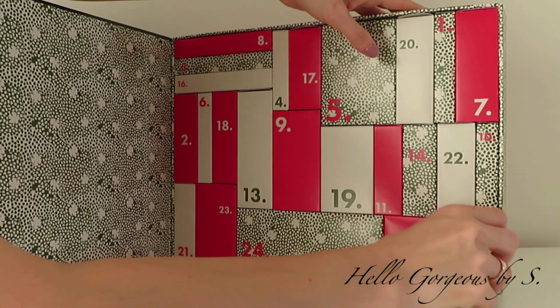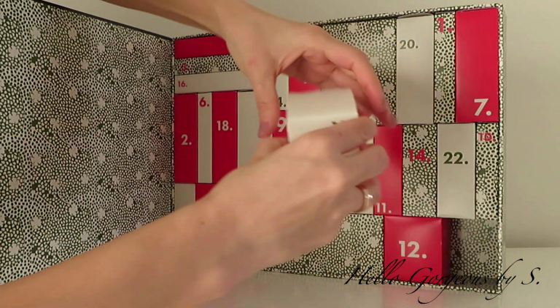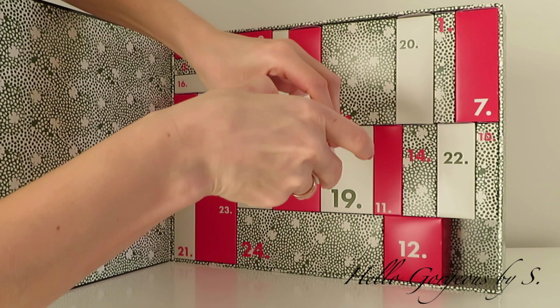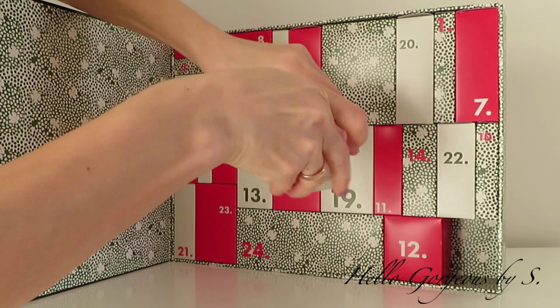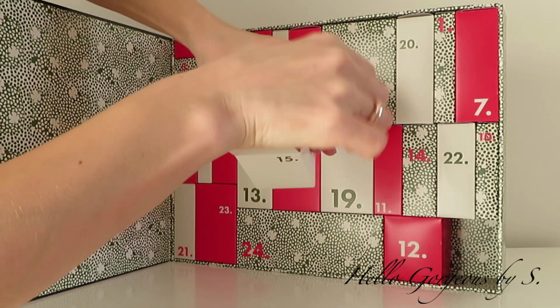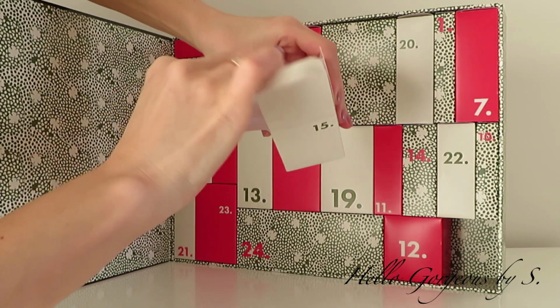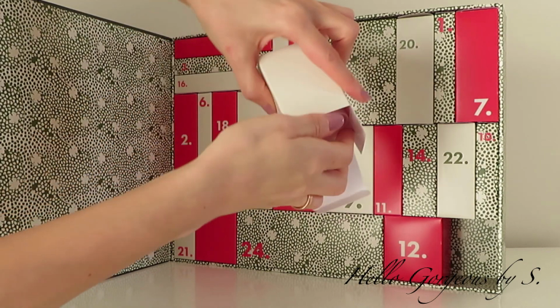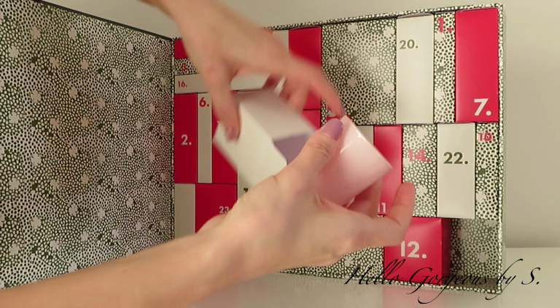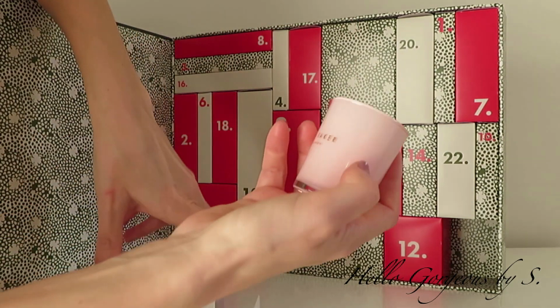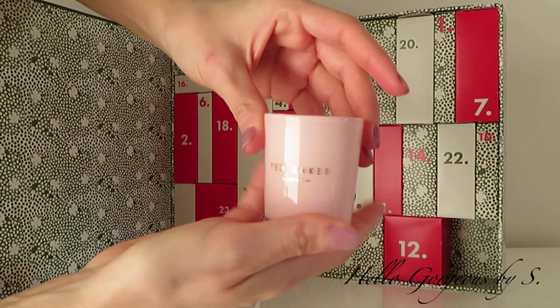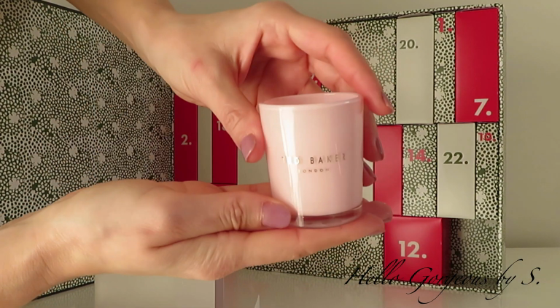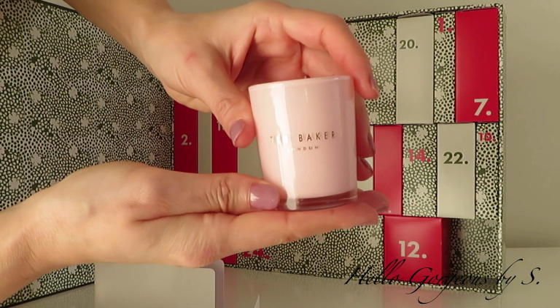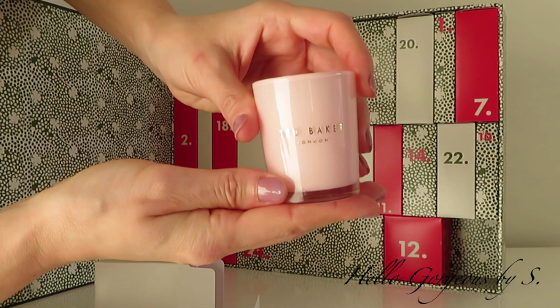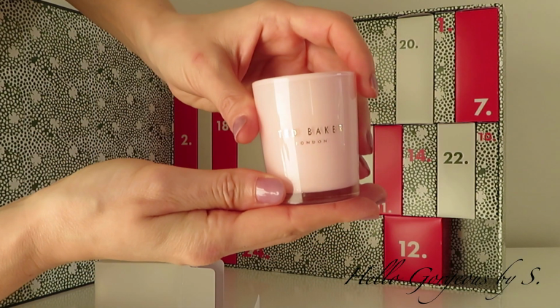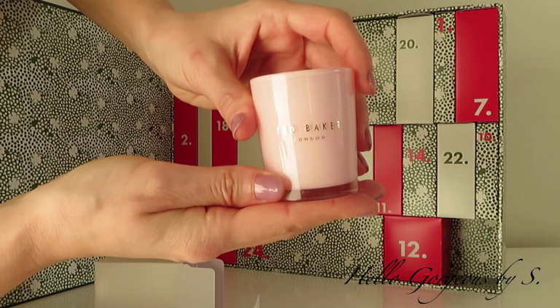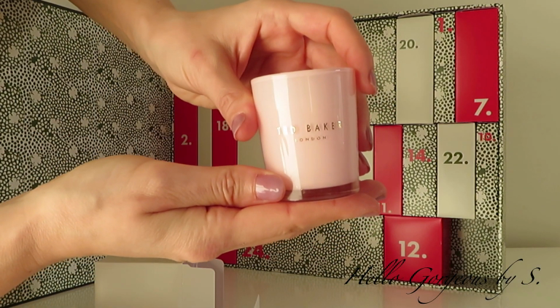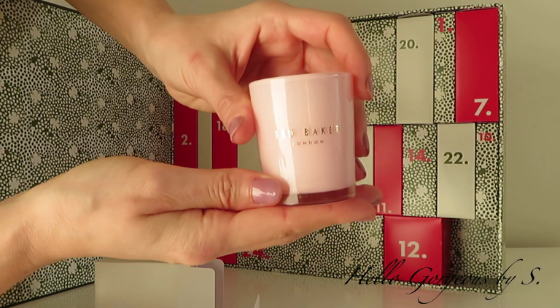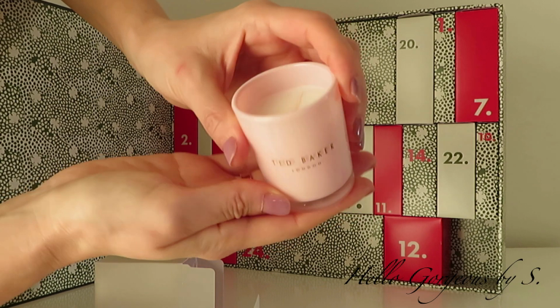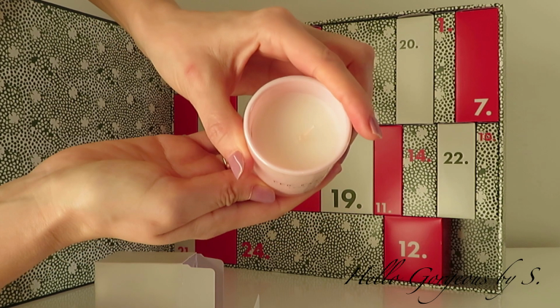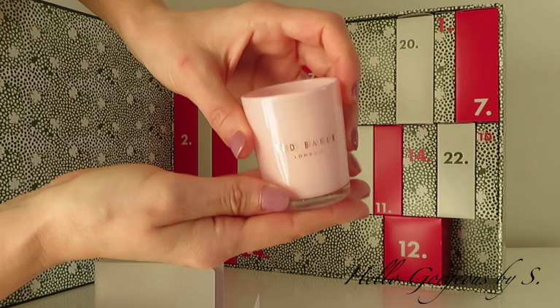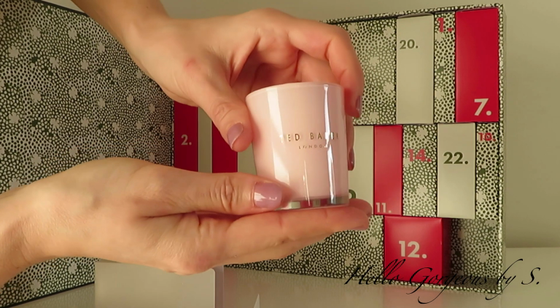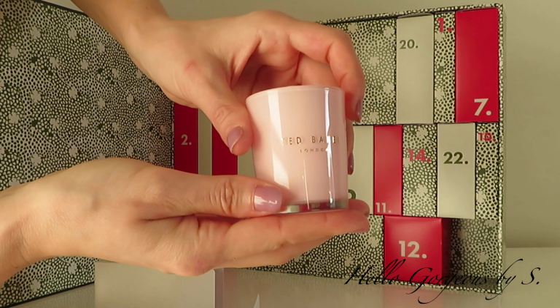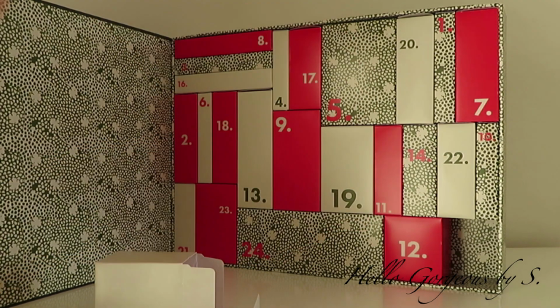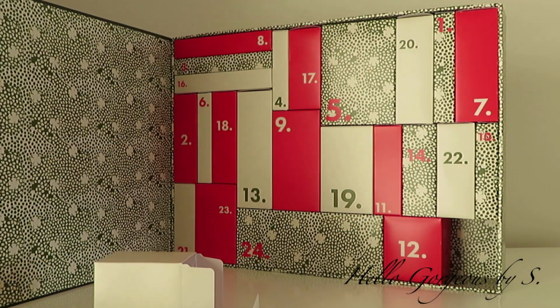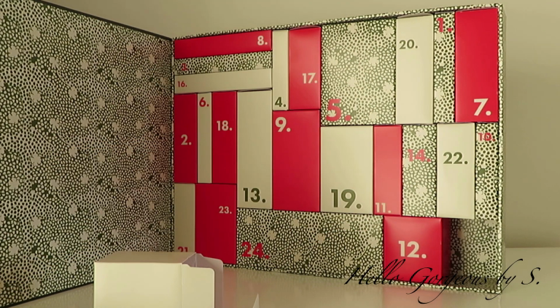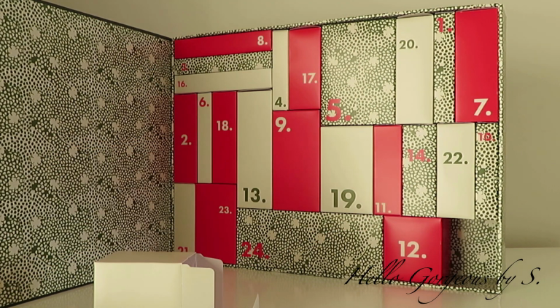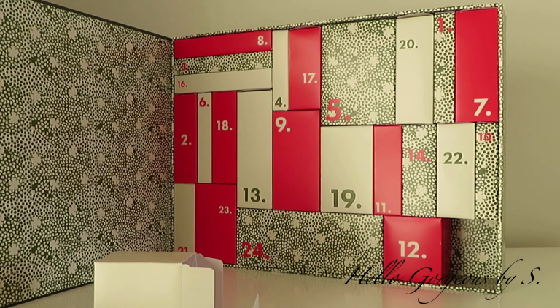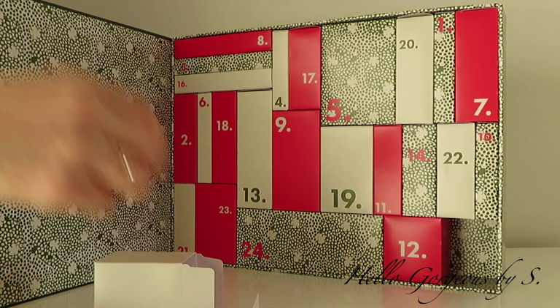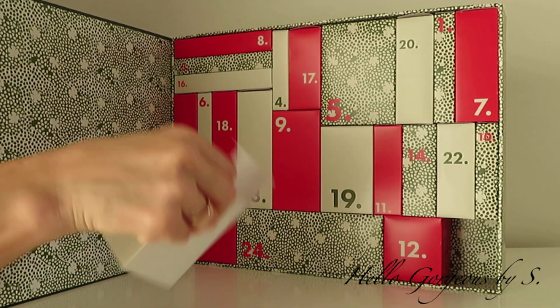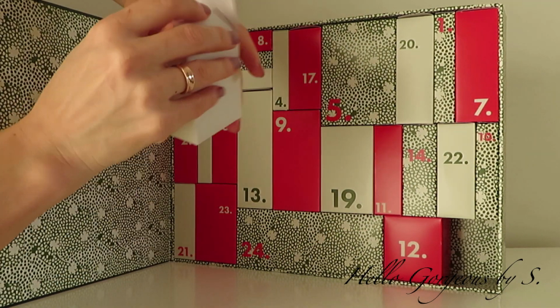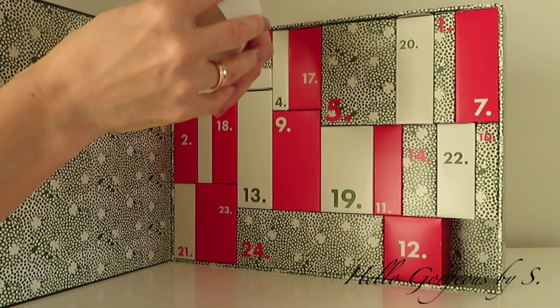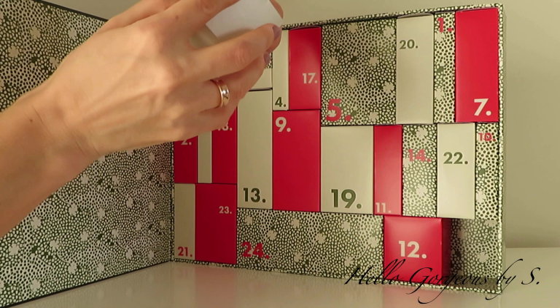Box number fifteen is quite heavy, and inside we find a candle. I don't know about you, but I'm very happy when I get home candles — I adore them.